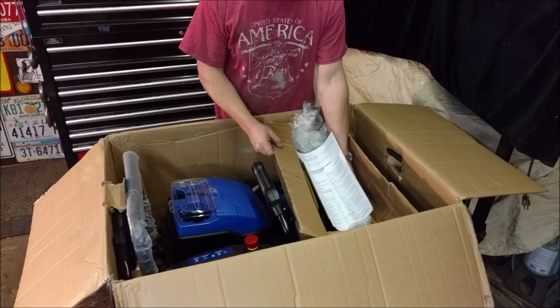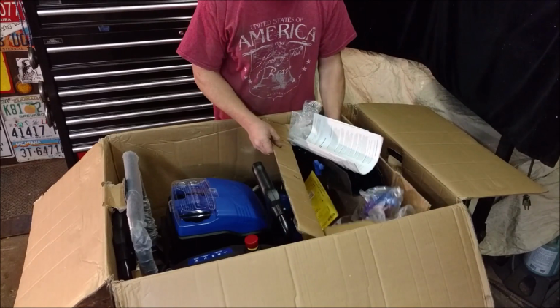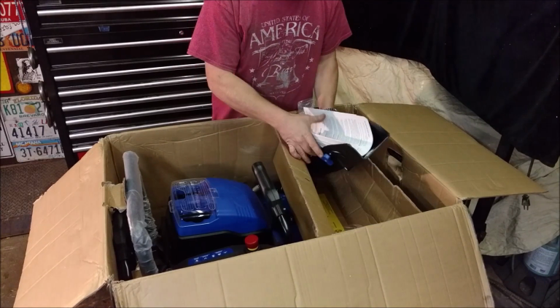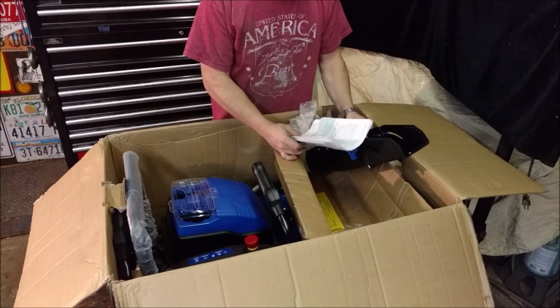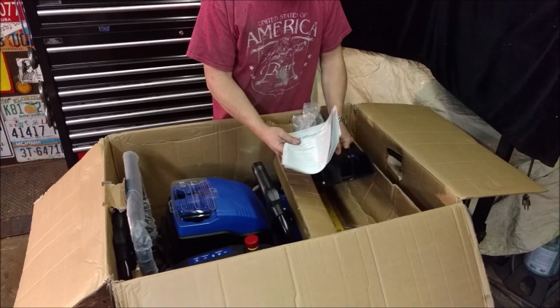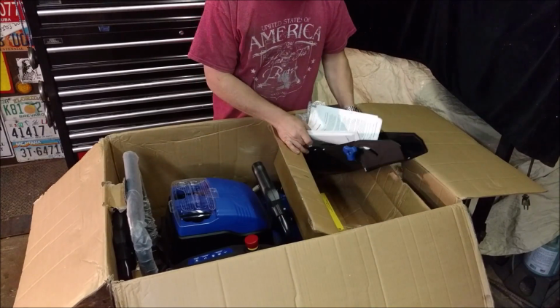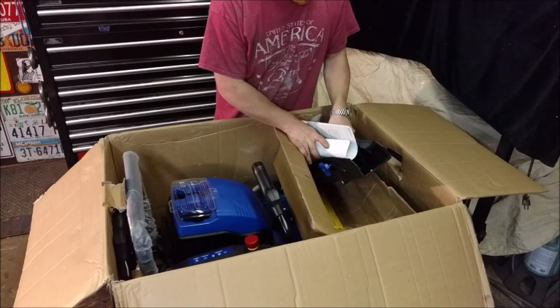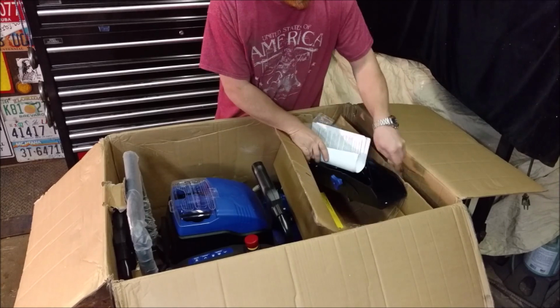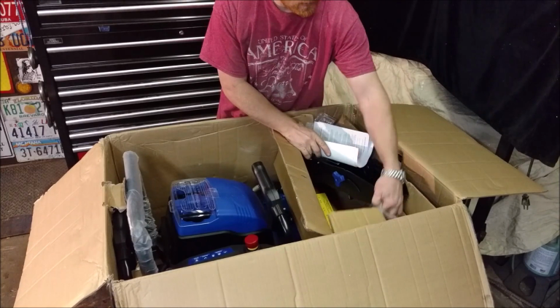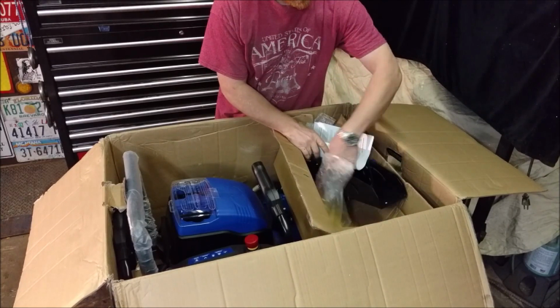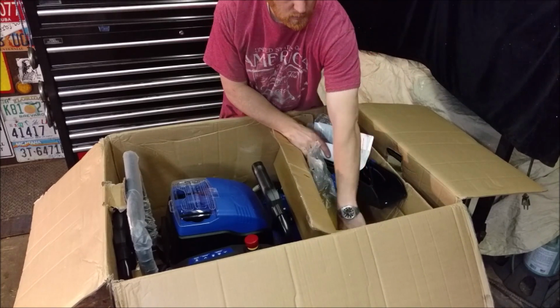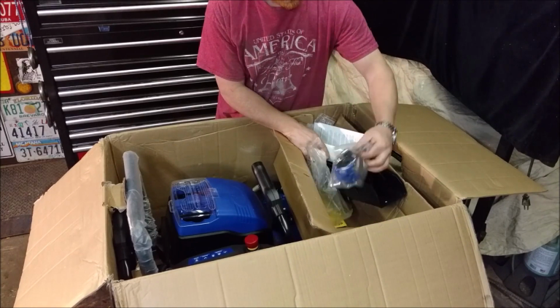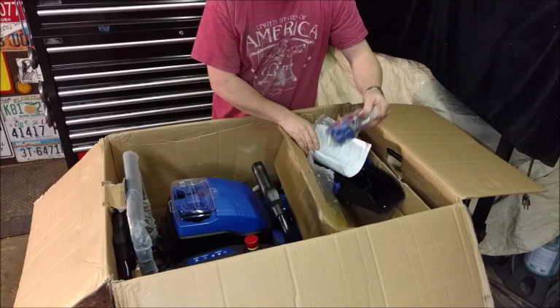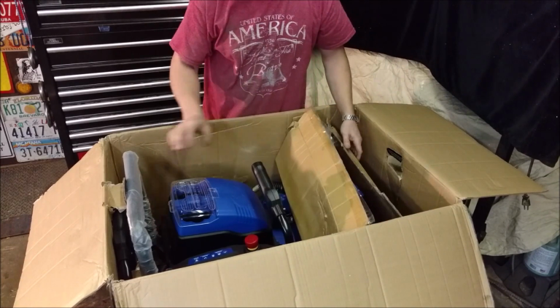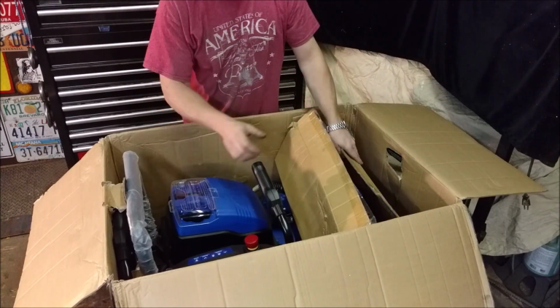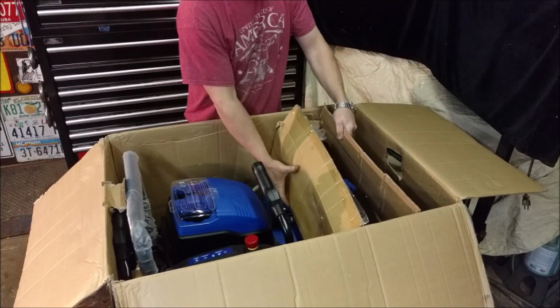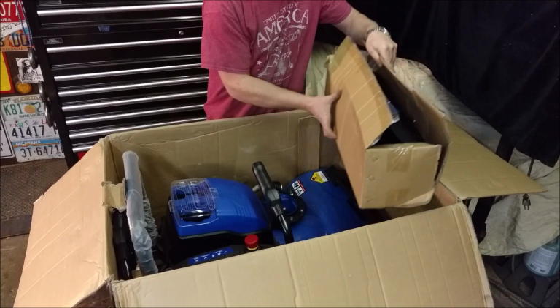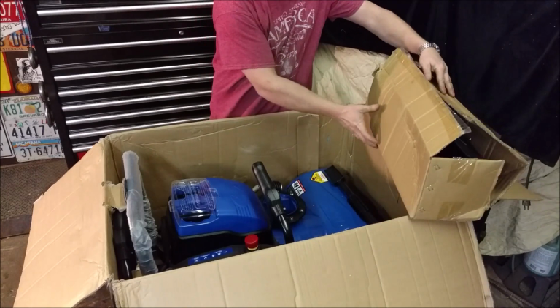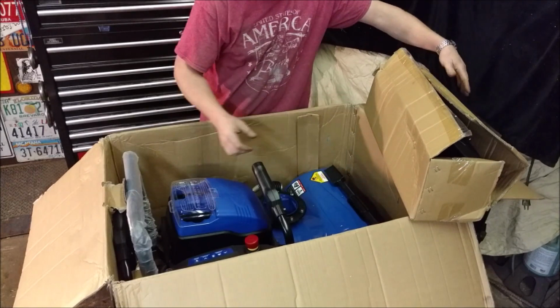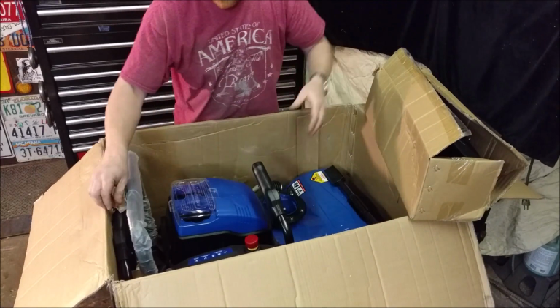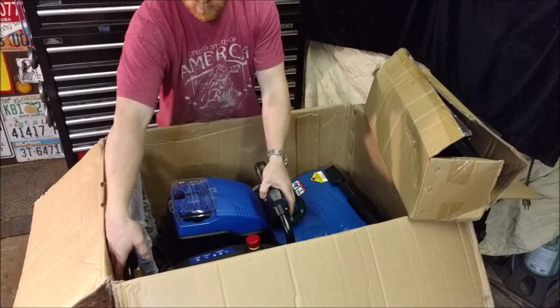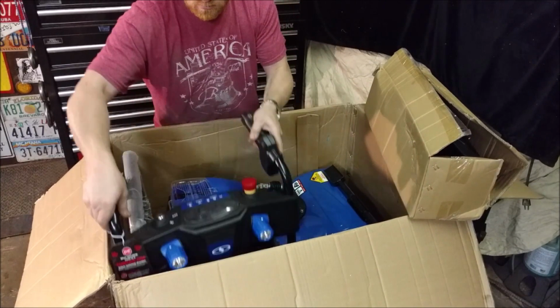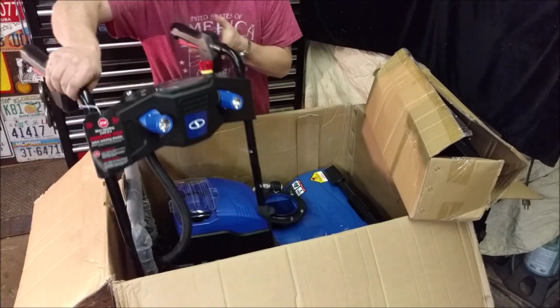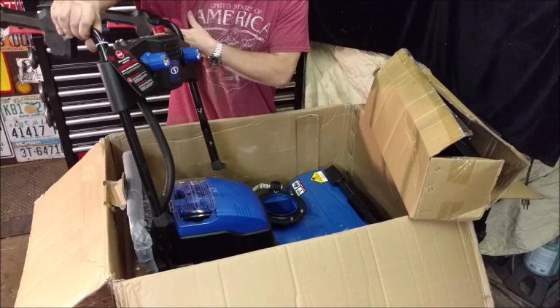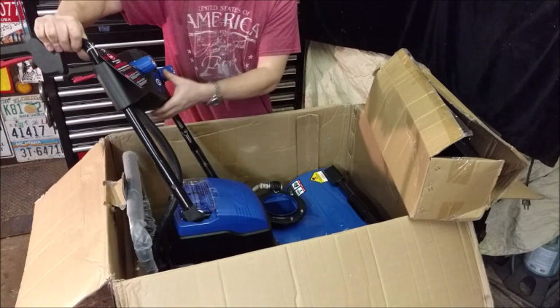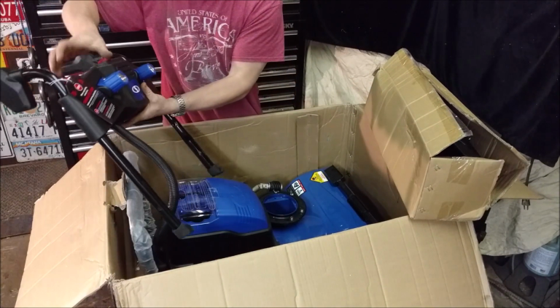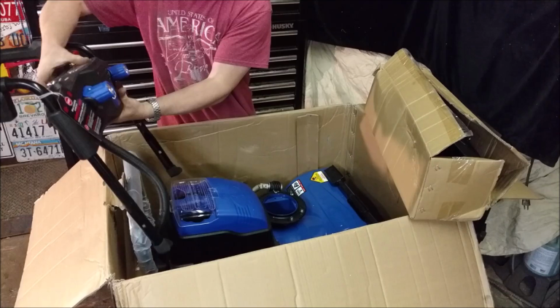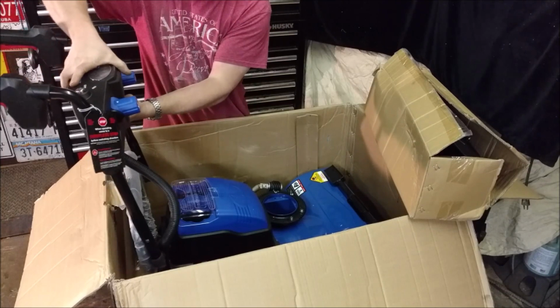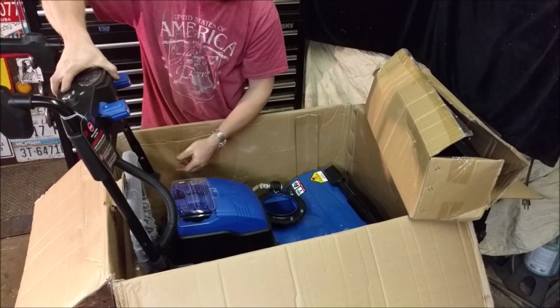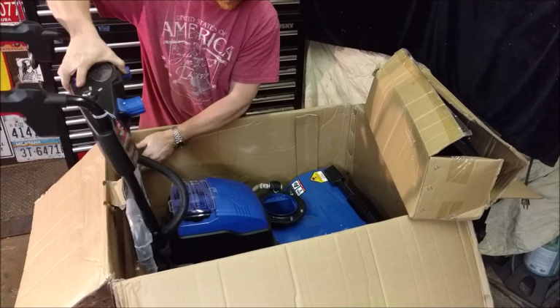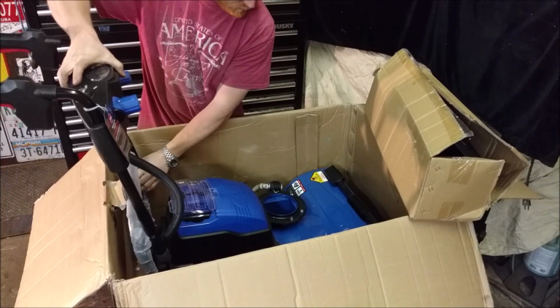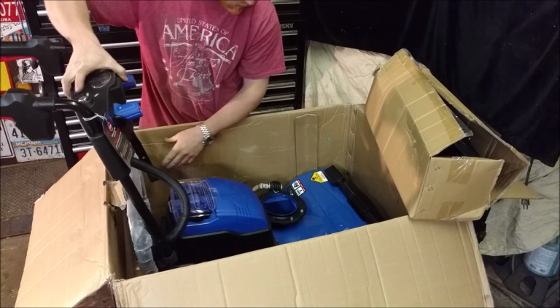Looks like we just have our chute right here and maybe a couple of knobs to attach our handles, but even our handles are pre-wired and everything. I just gotta screw them on.